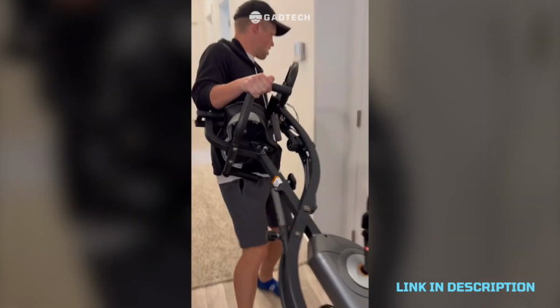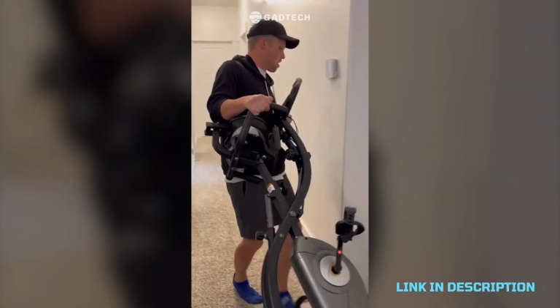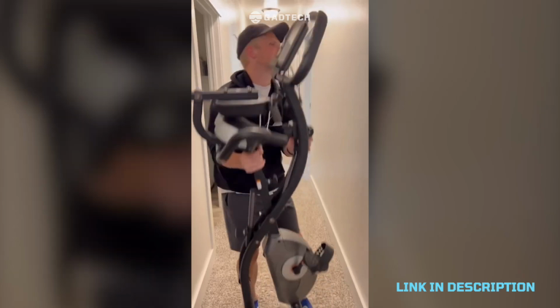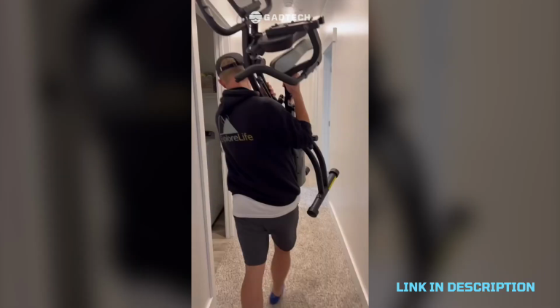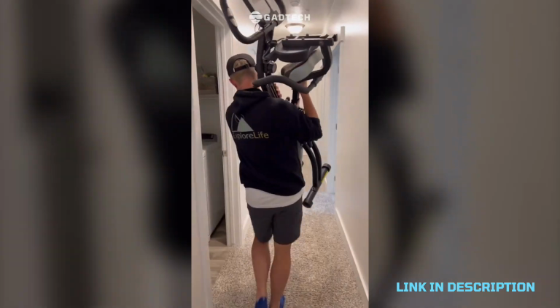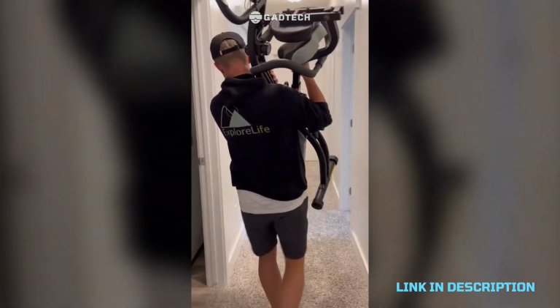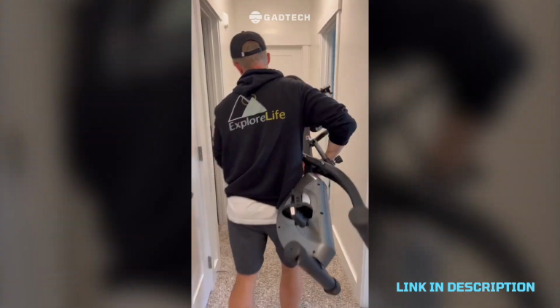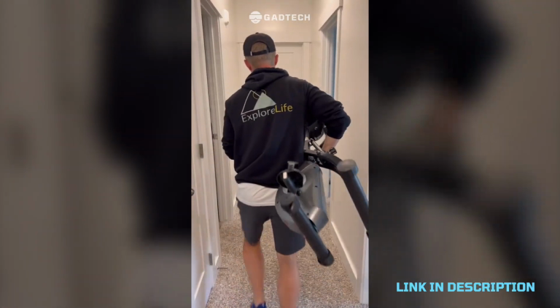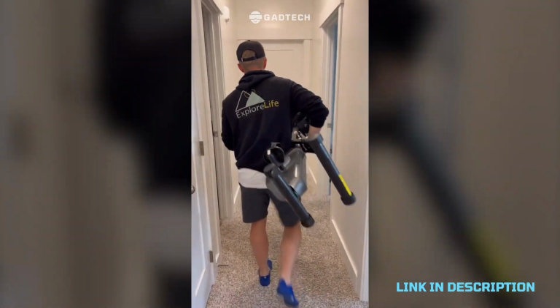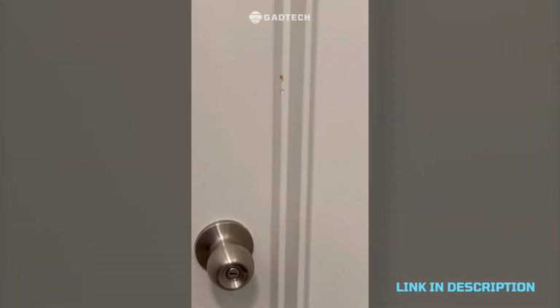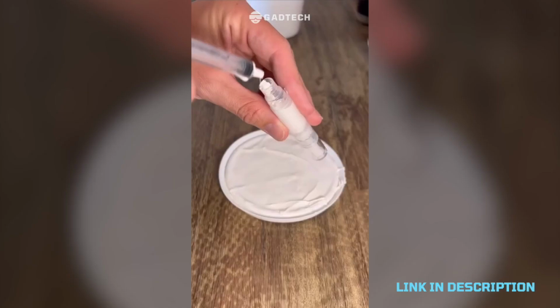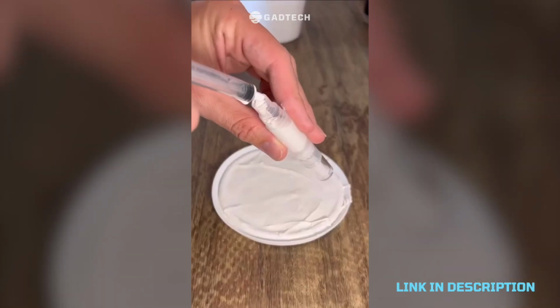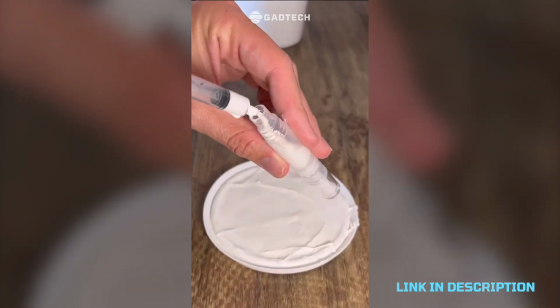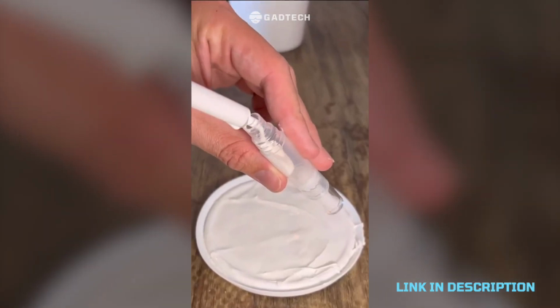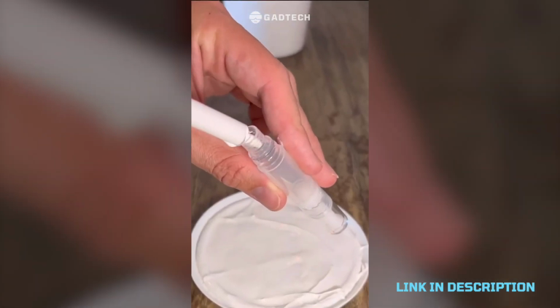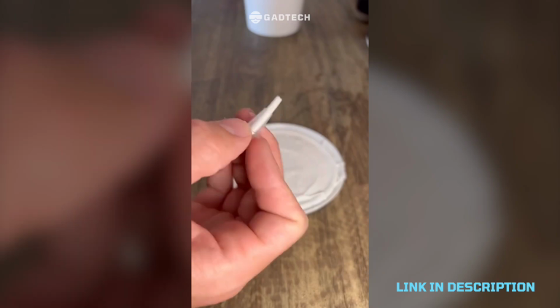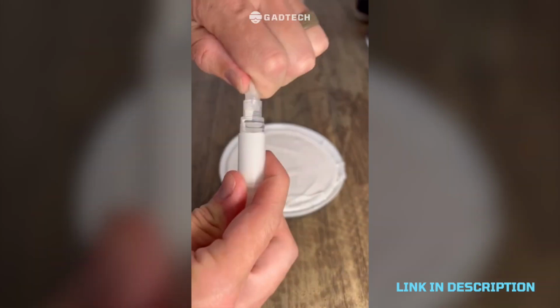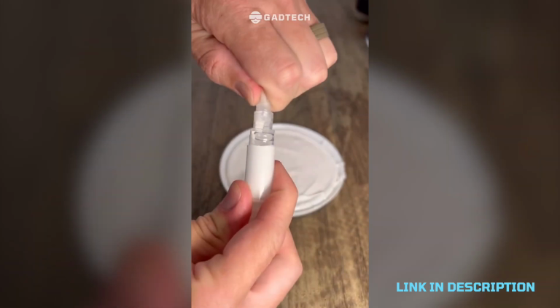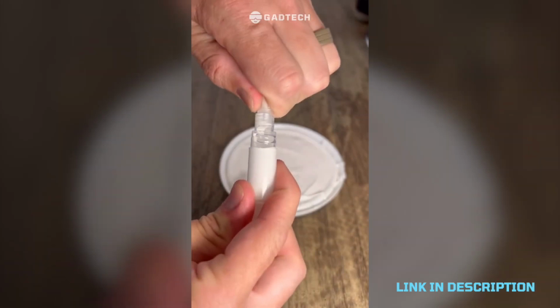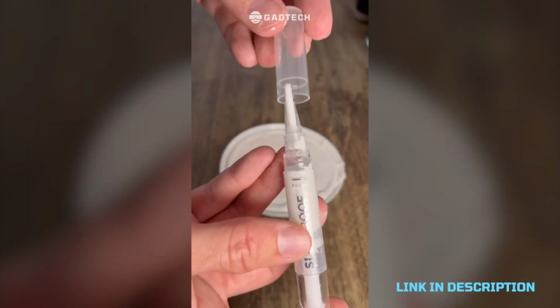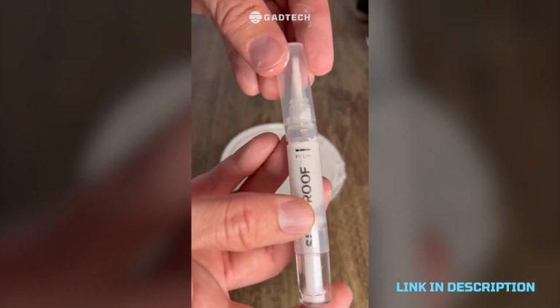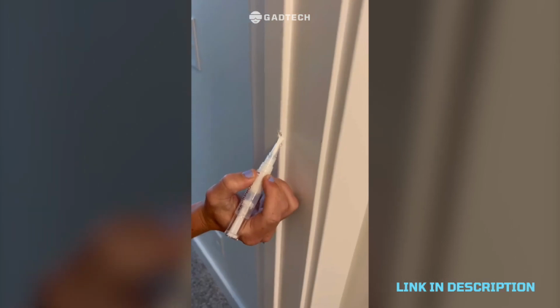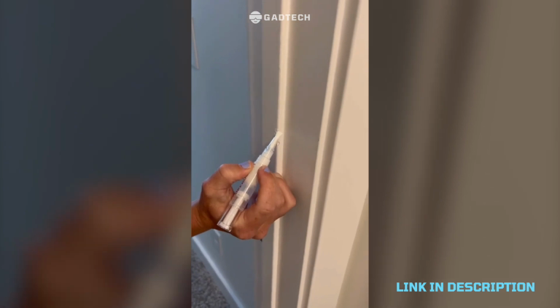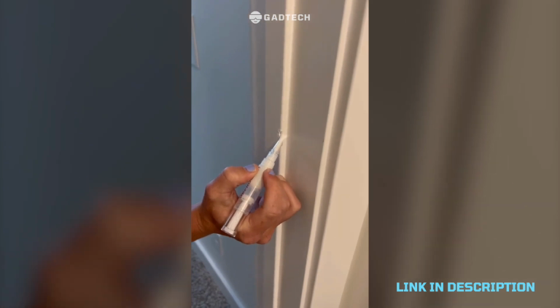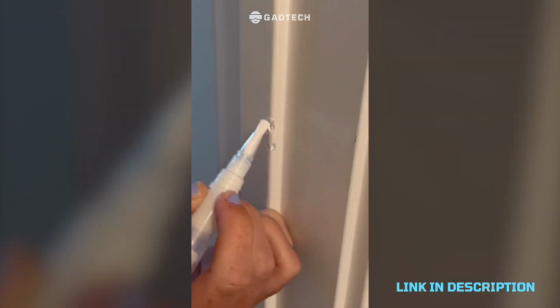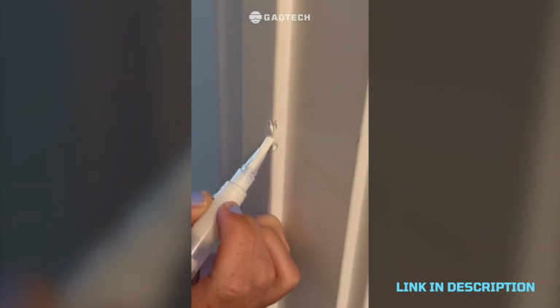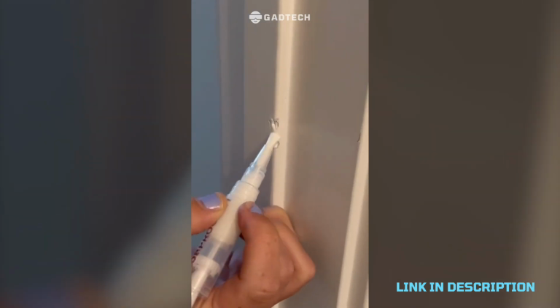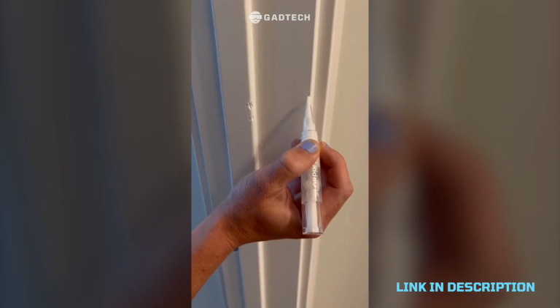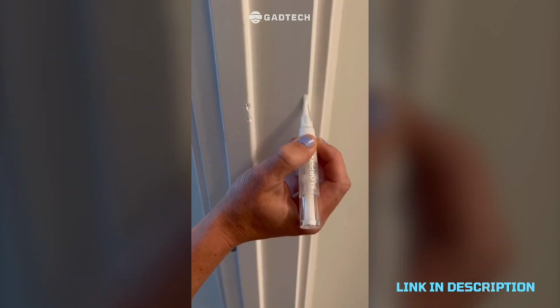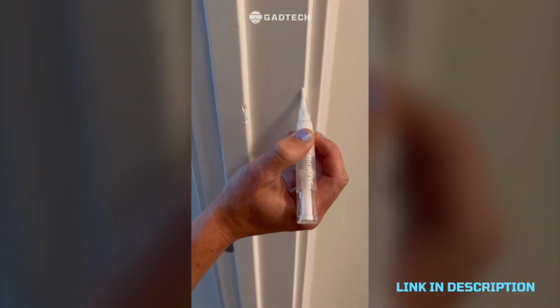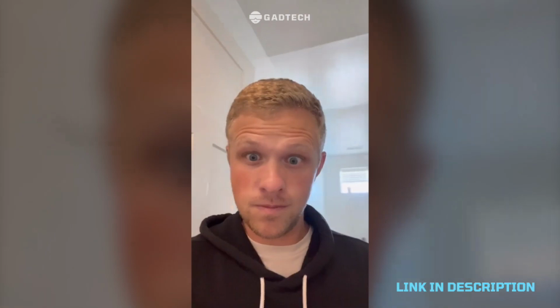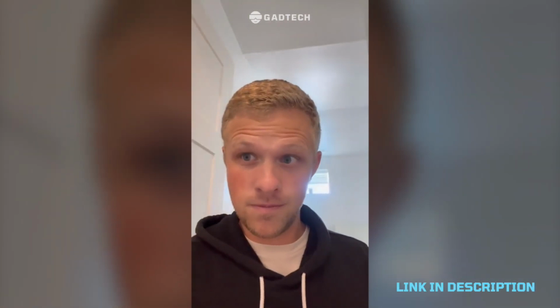Solution to little dings that happen to smart people around the house — it's a touch-up pen that allows you to suck up the paint you need and then makes it super easy to fix so no one gets mad at you.